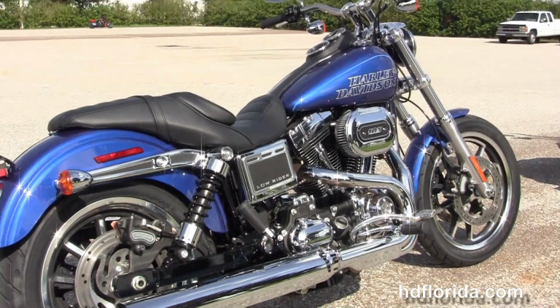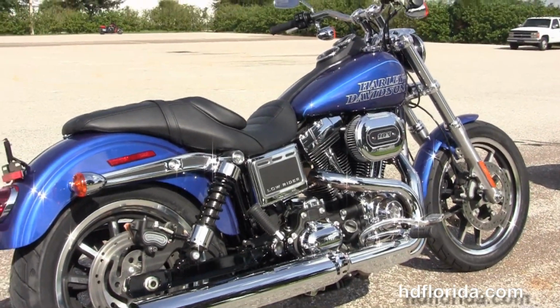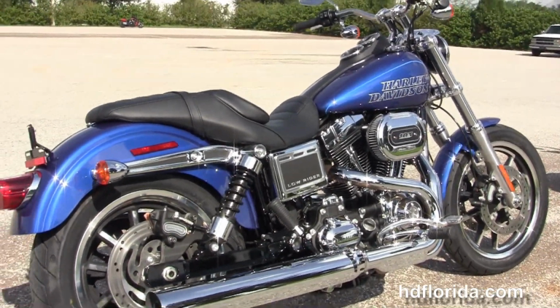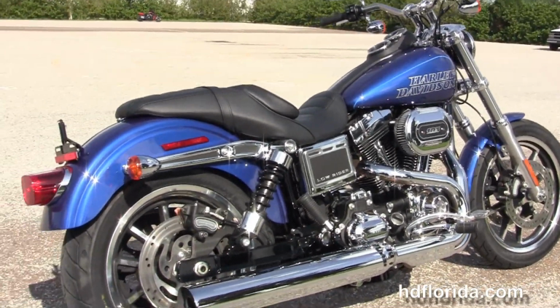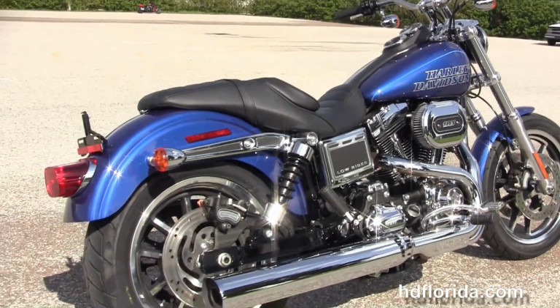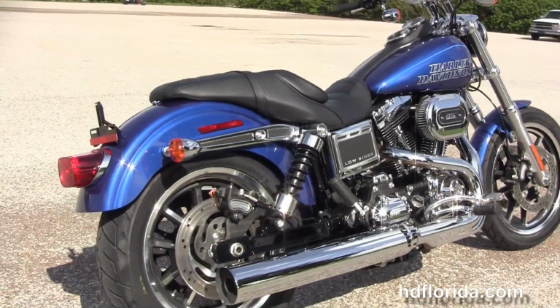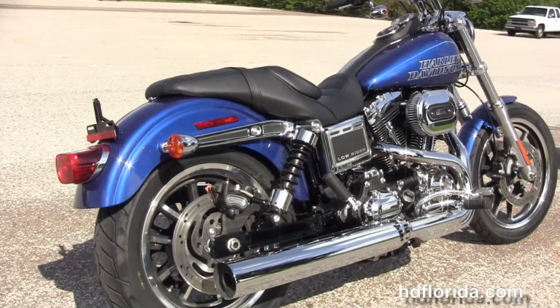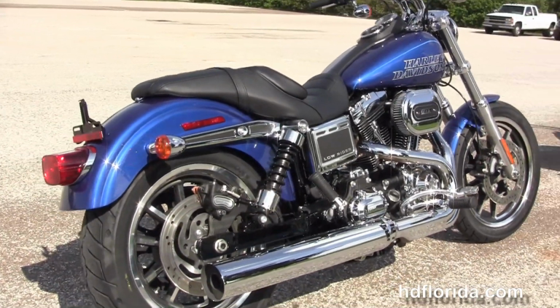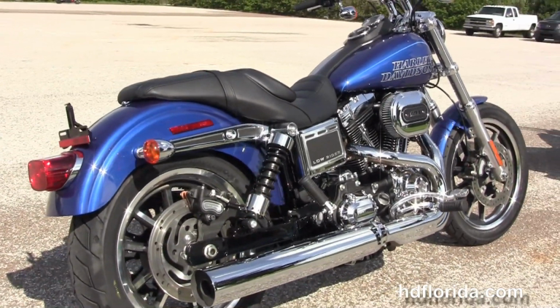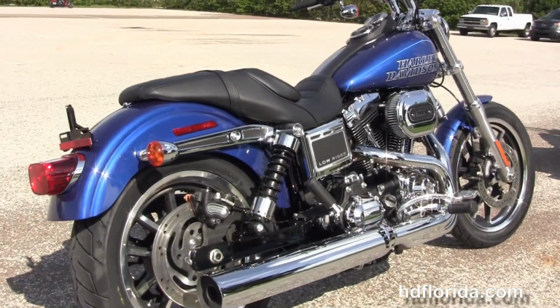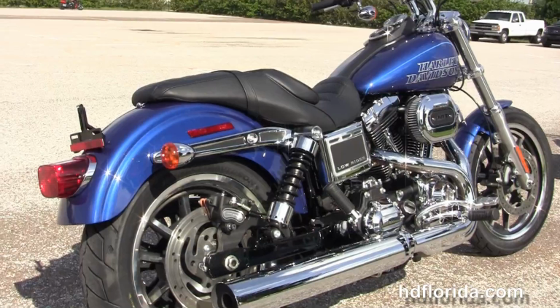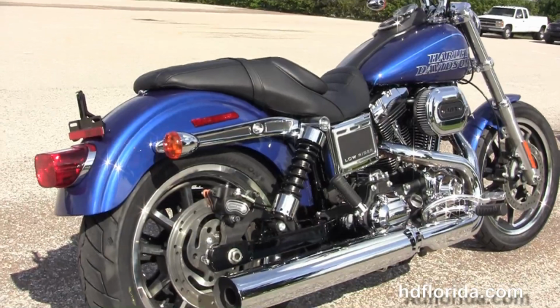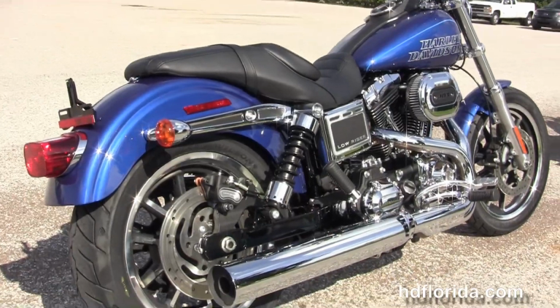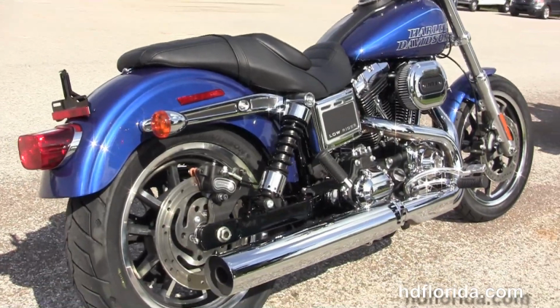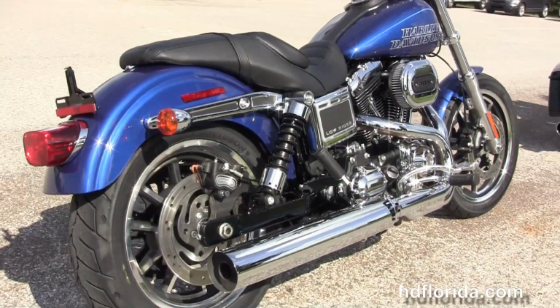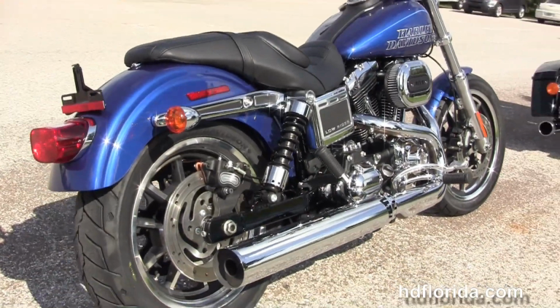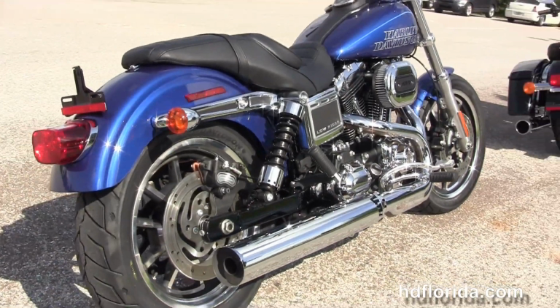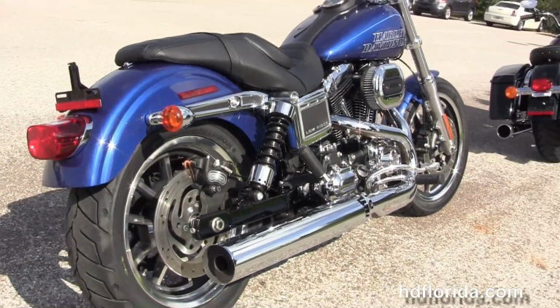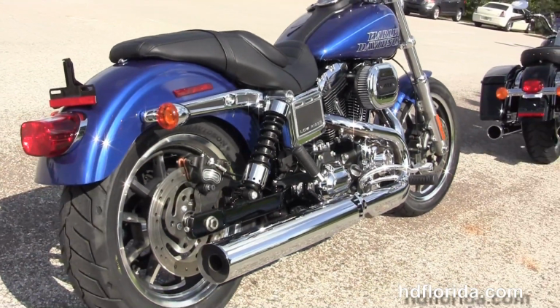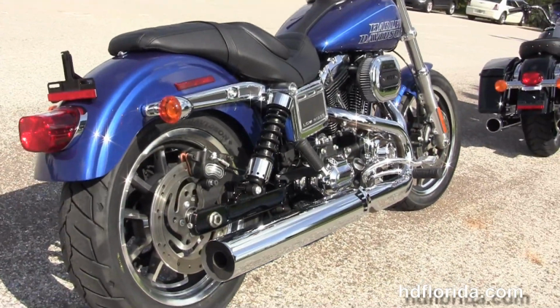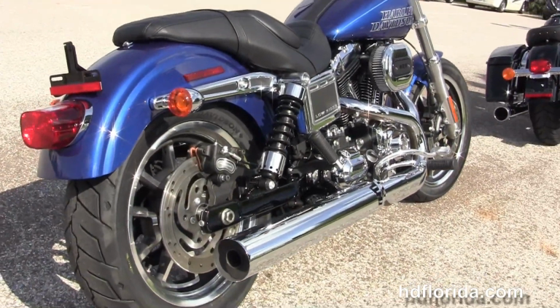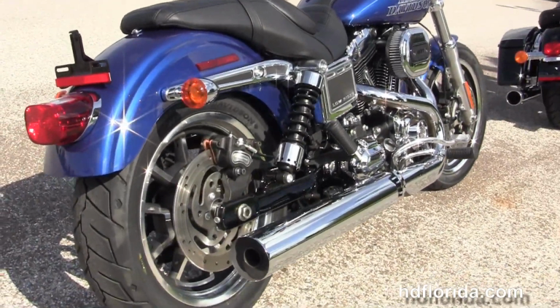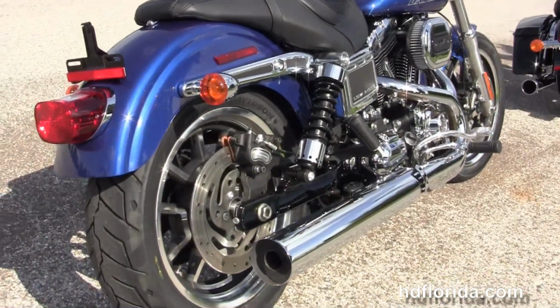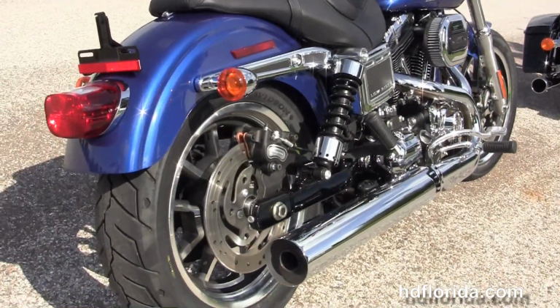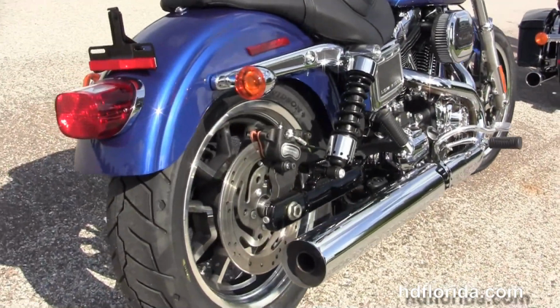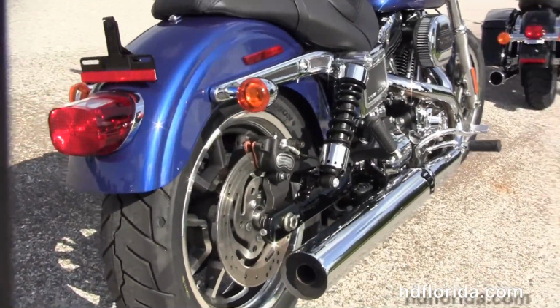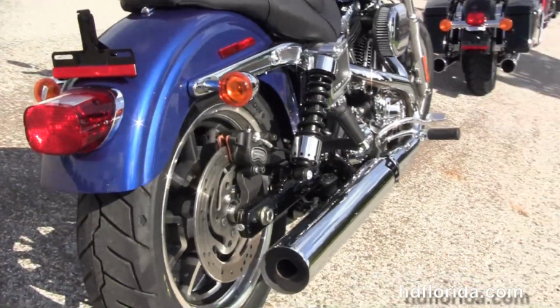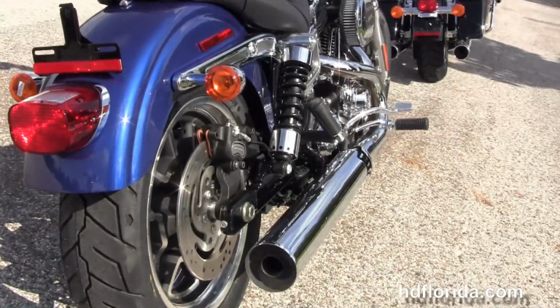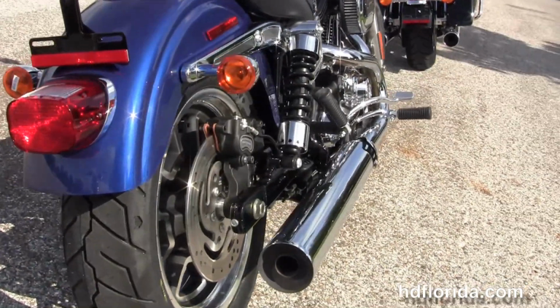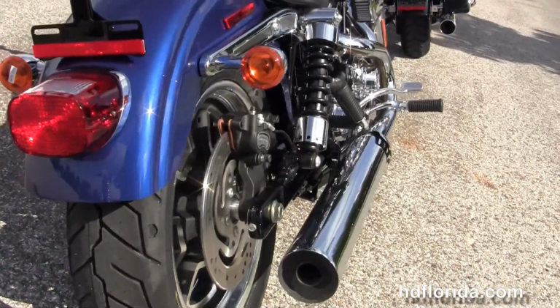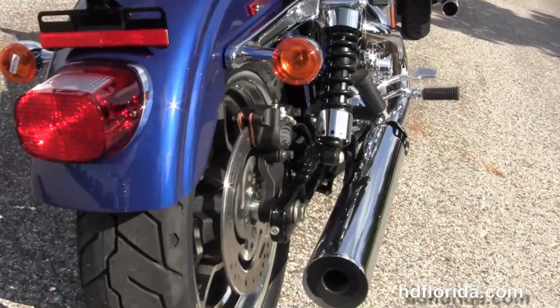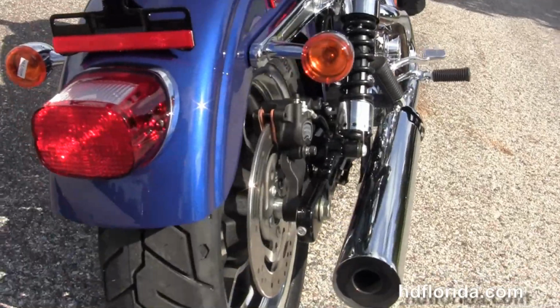The forward controls sit 3 inches farther forward than other Dyna models, and we have the tri-rated rear shocks. It's got the wrap-around rear fender.